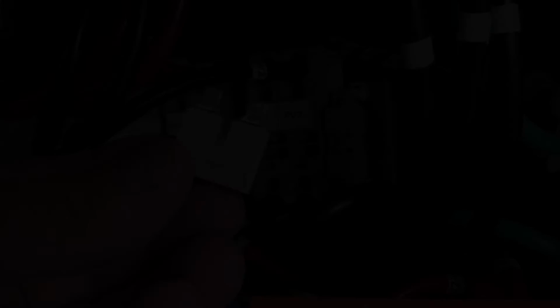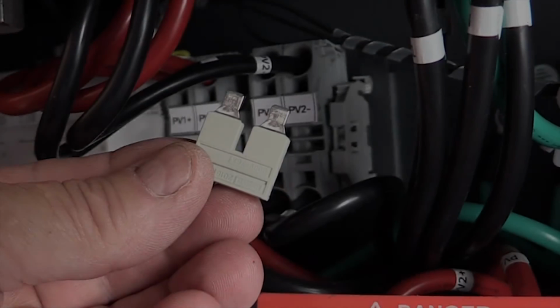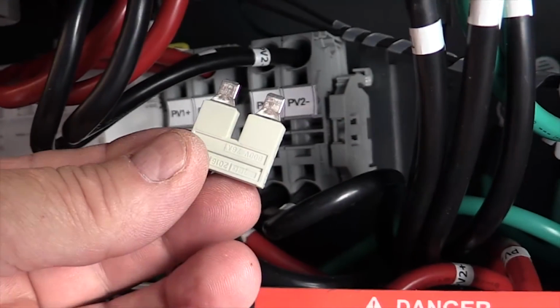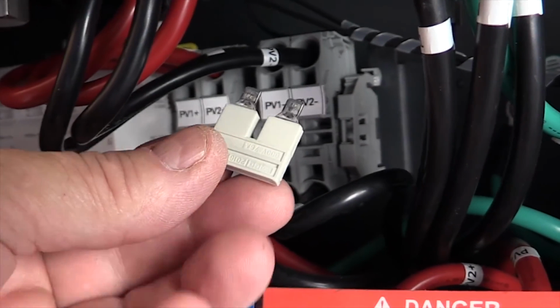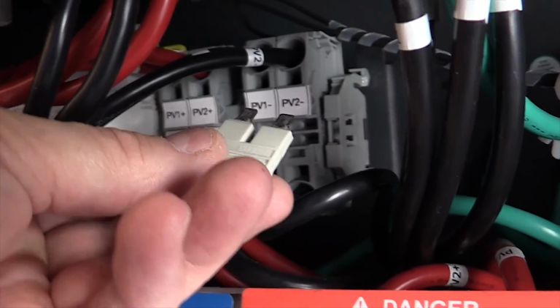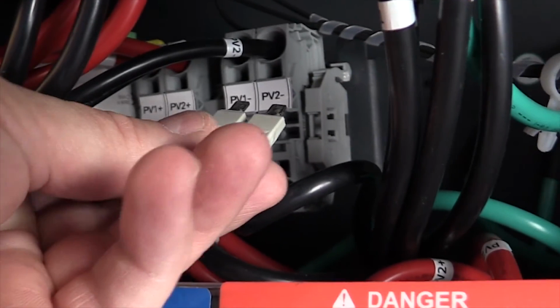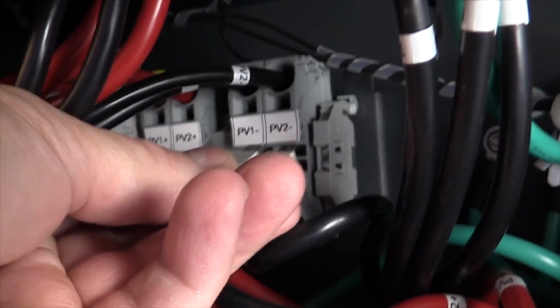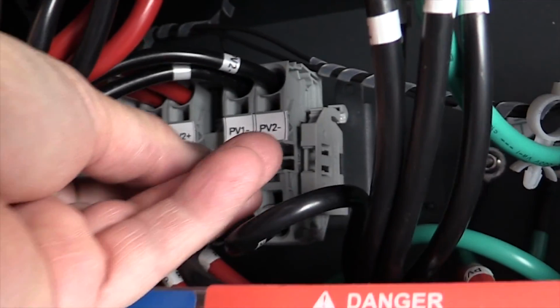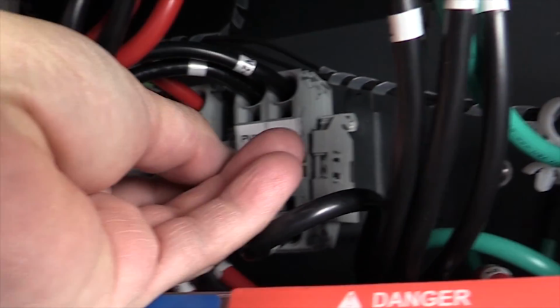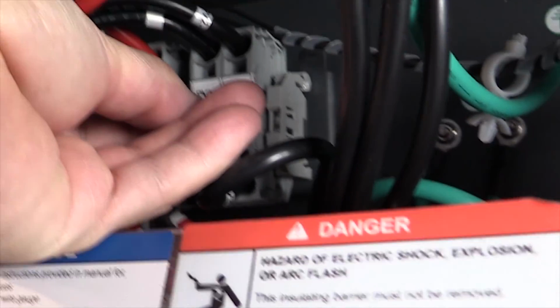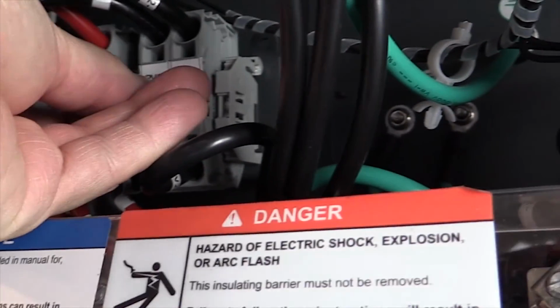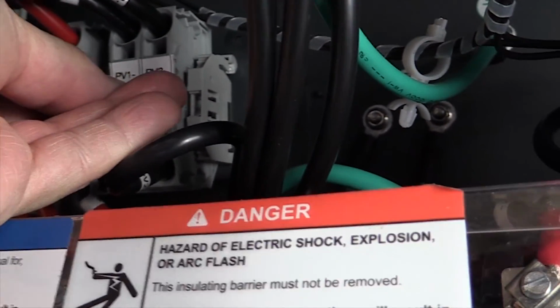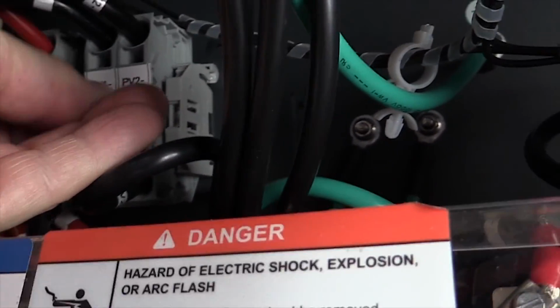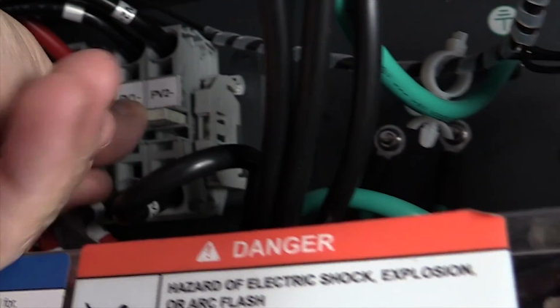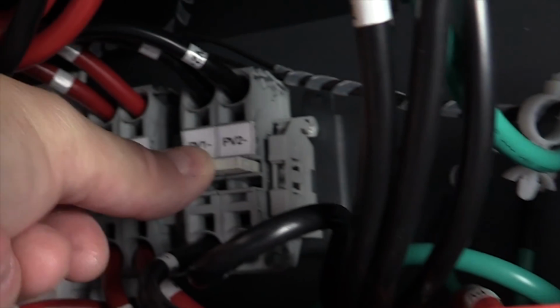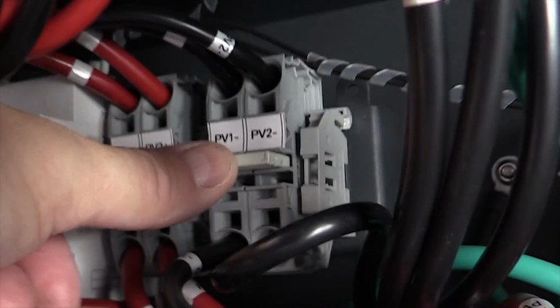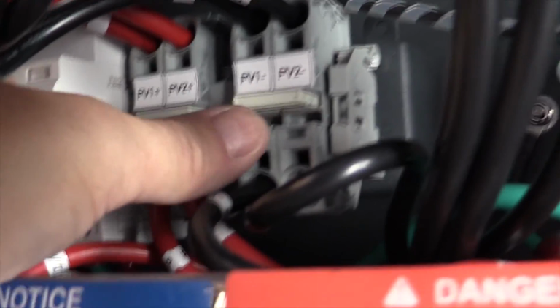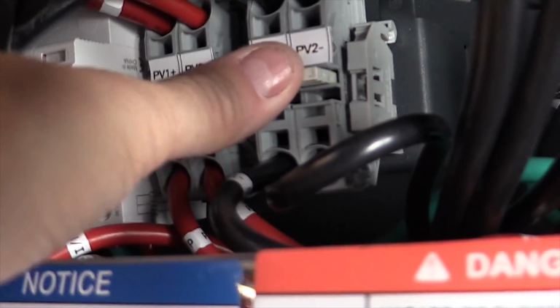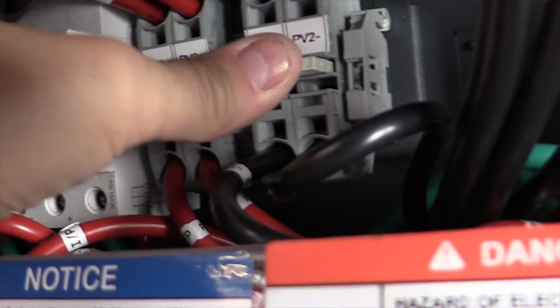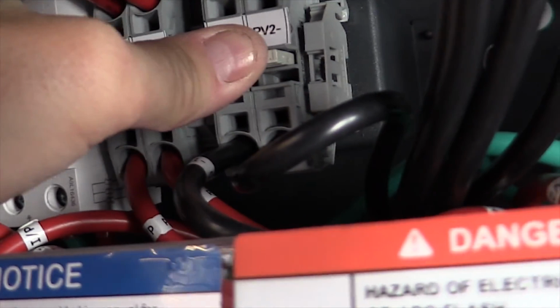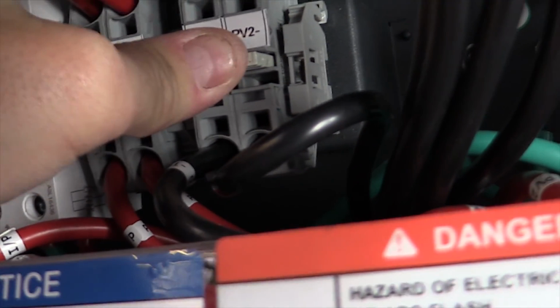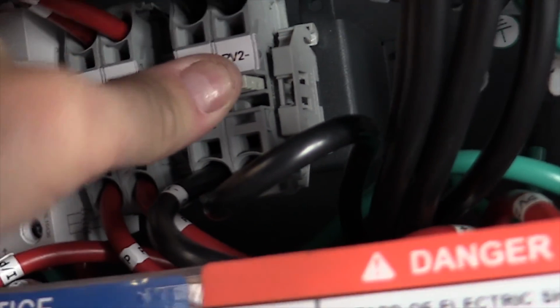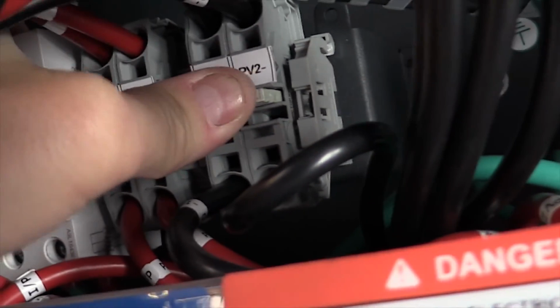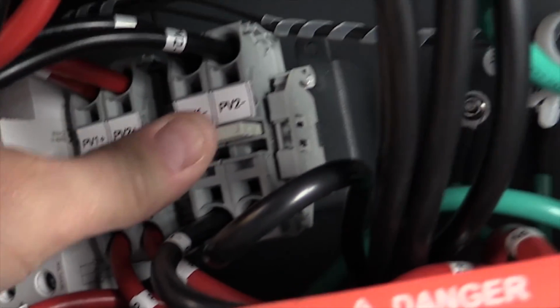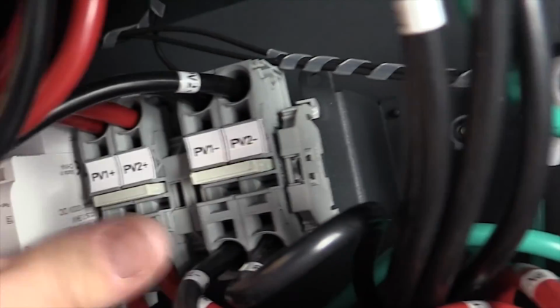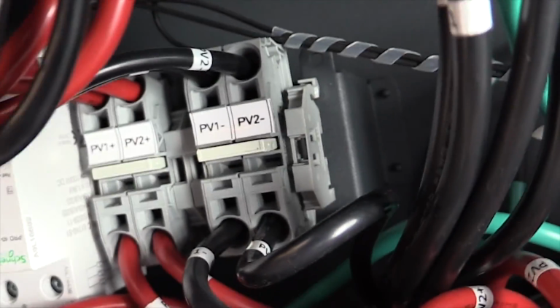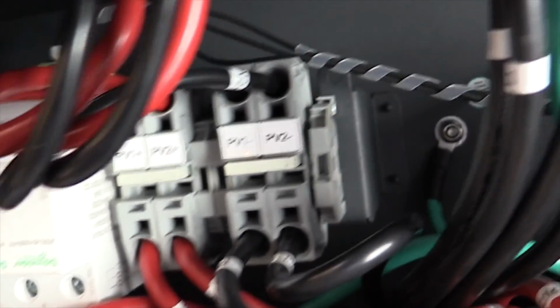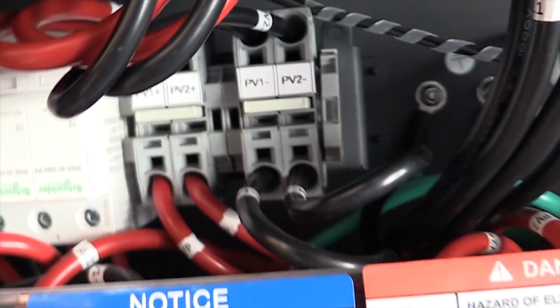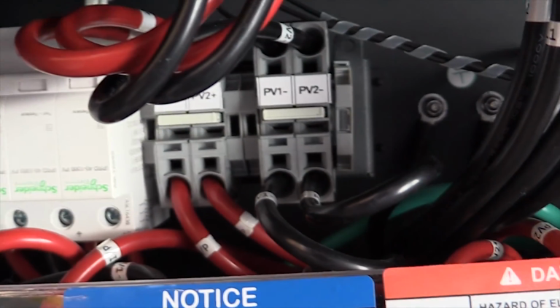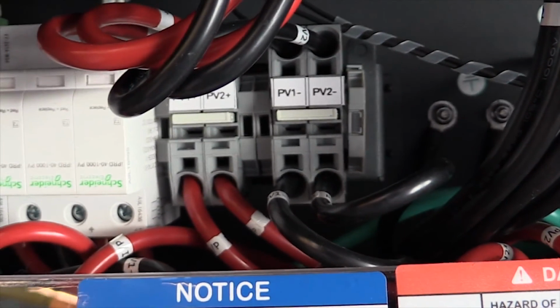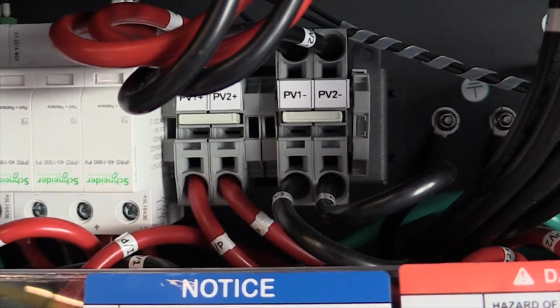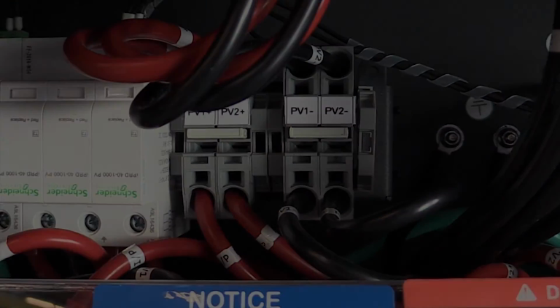For all options, the Konex CL inverter provides two MPPTs, but you can choose to configure one MPPT as well by using the MPPT shorting jumper provided as an accessory.